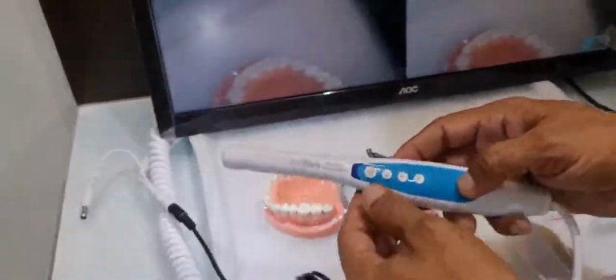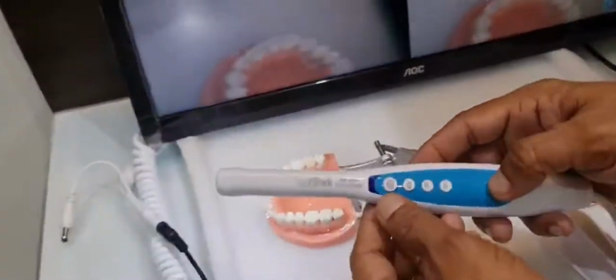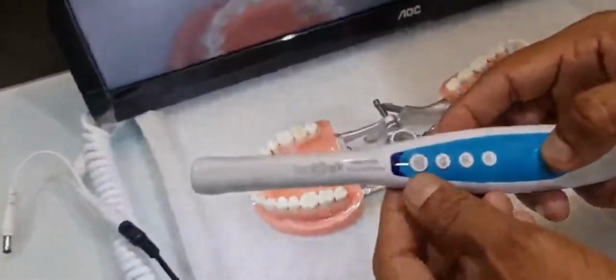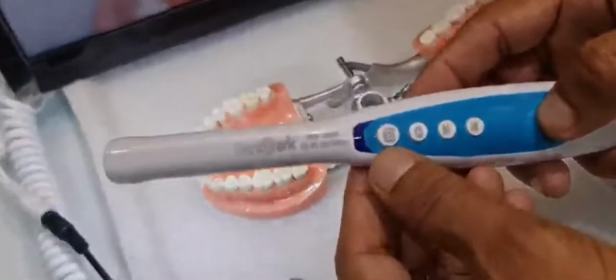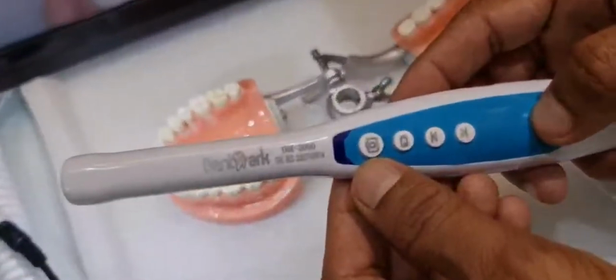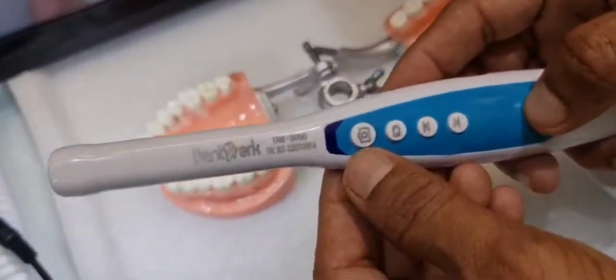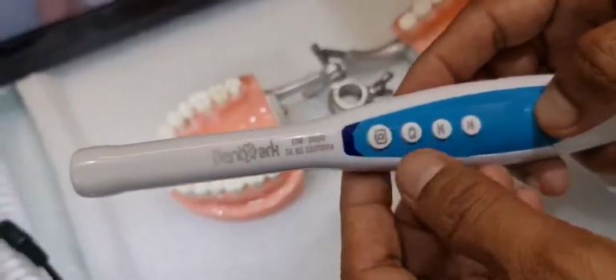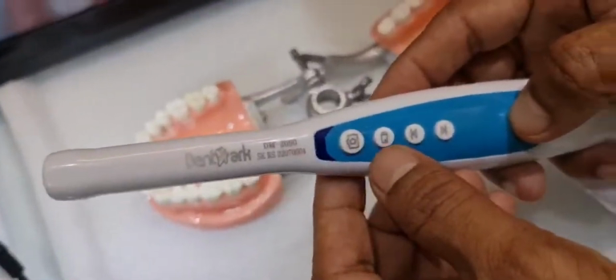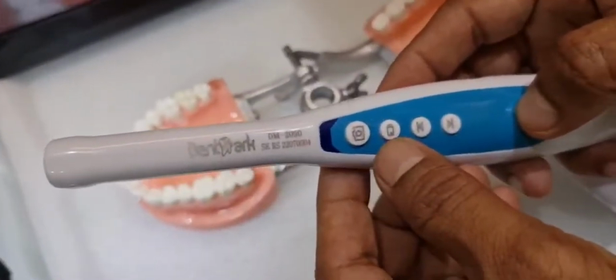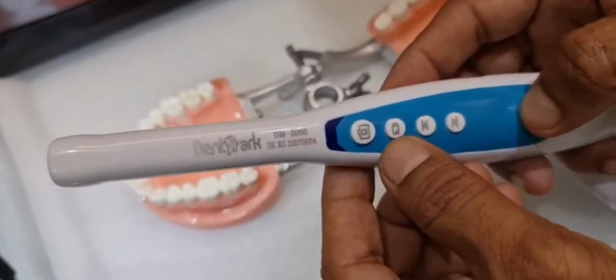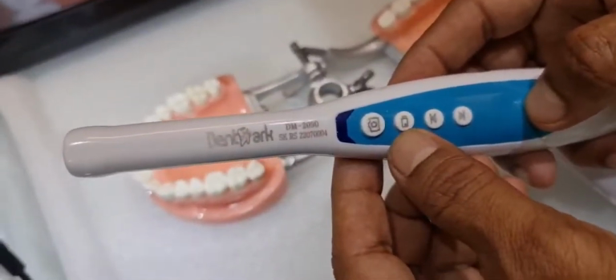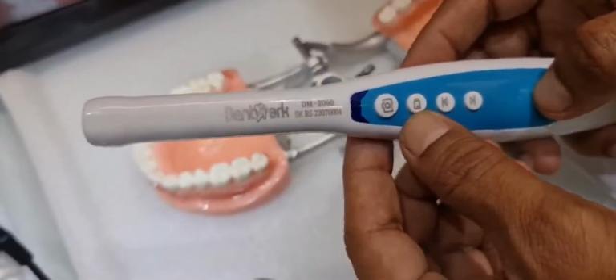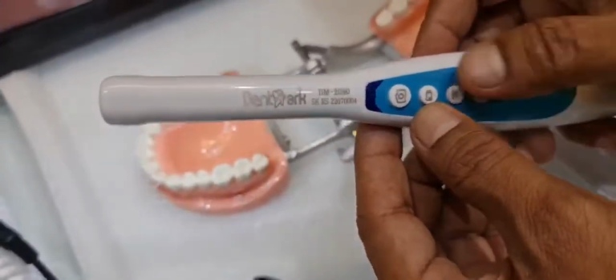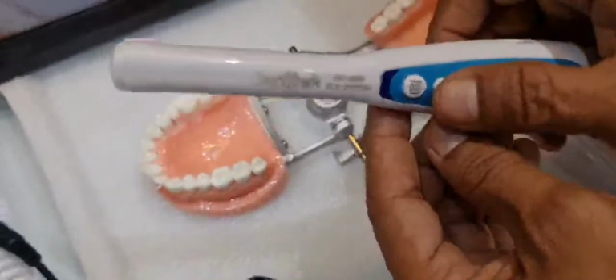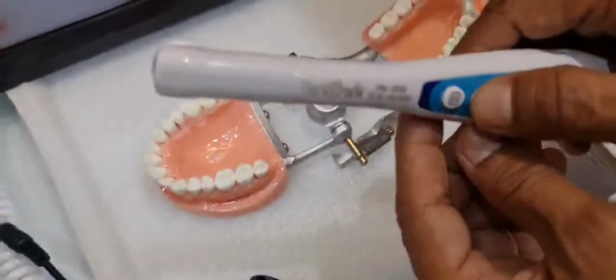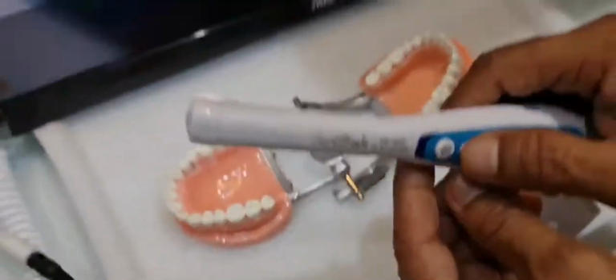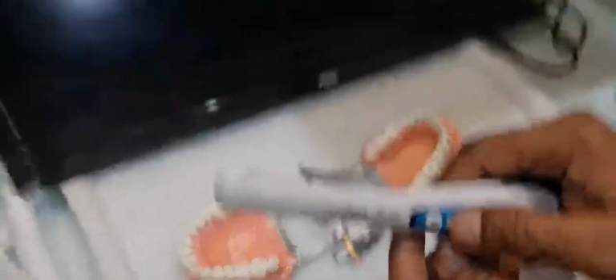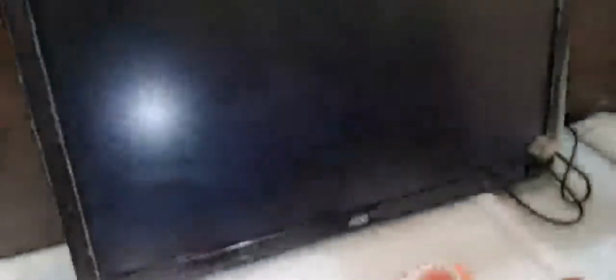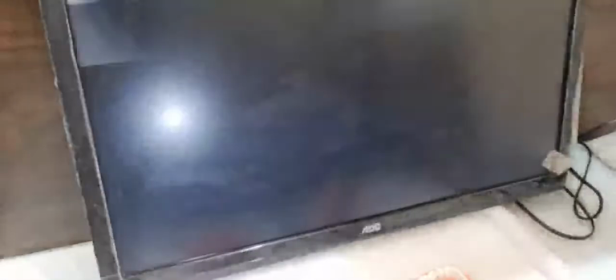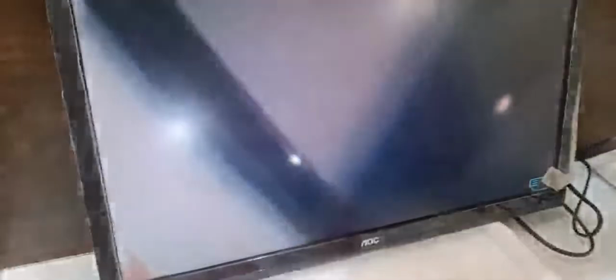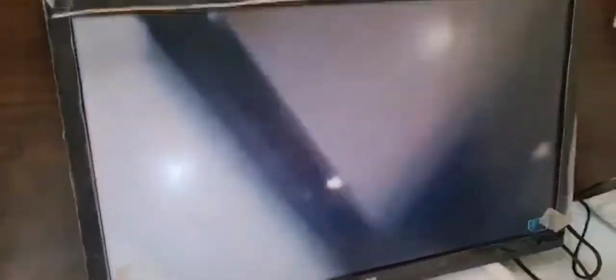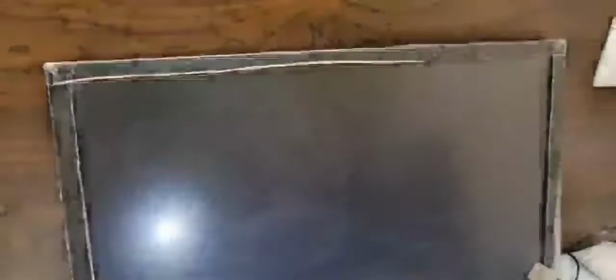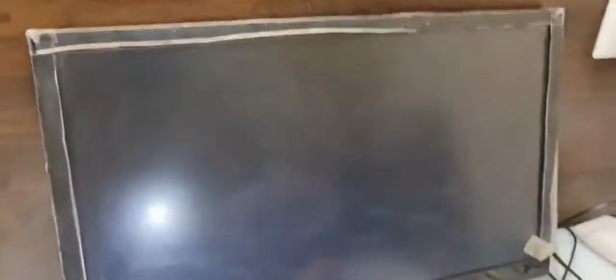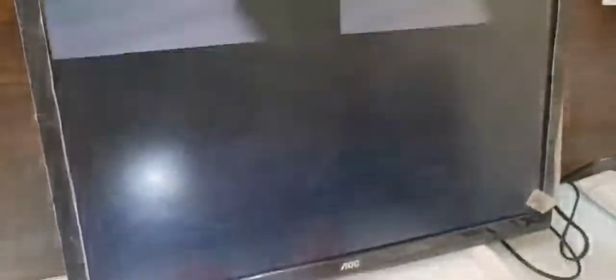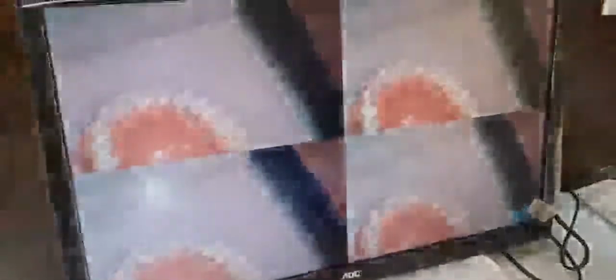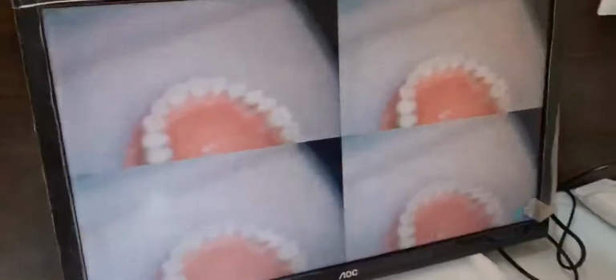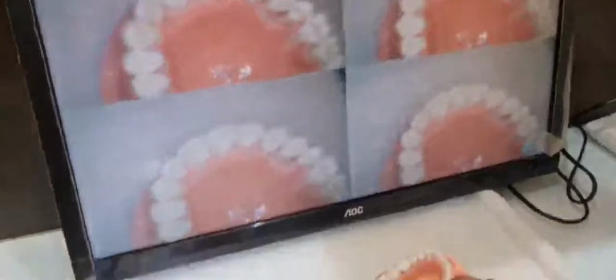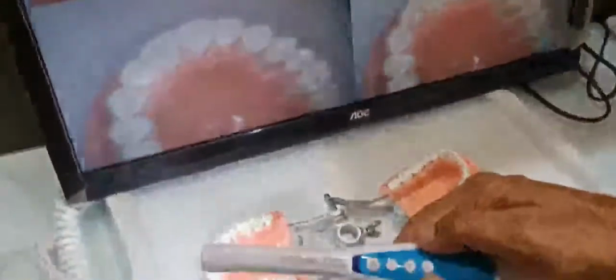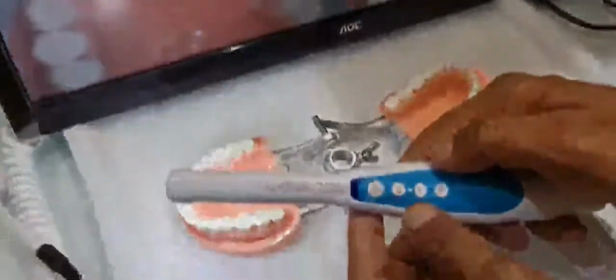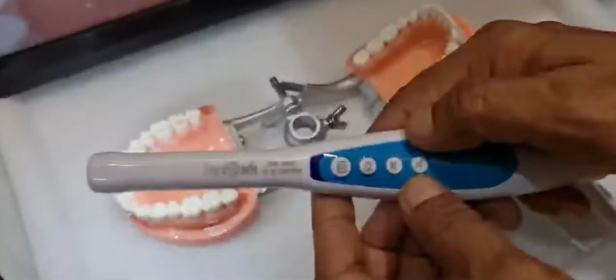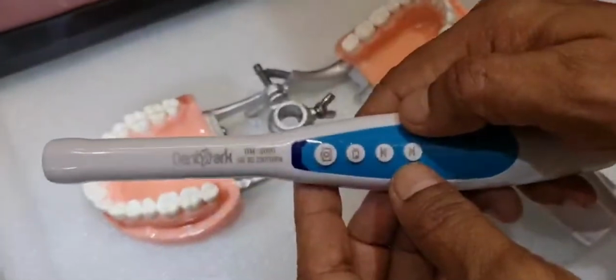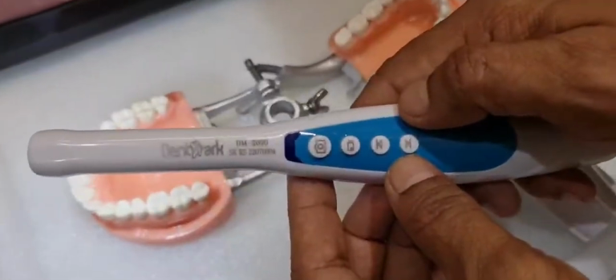It has four functions. One is capture, and one is a single screen or four screen — you can see. And this is the memory button.